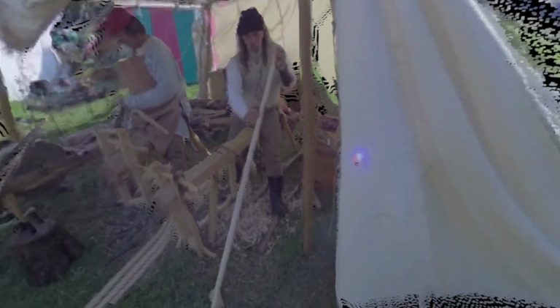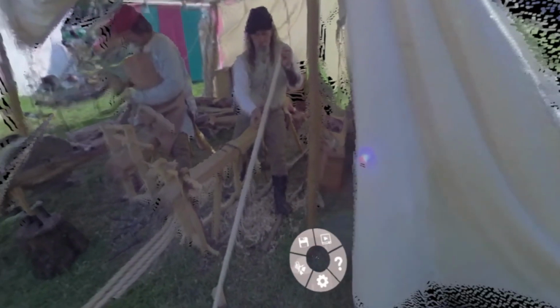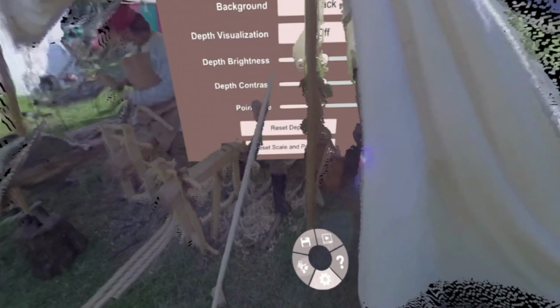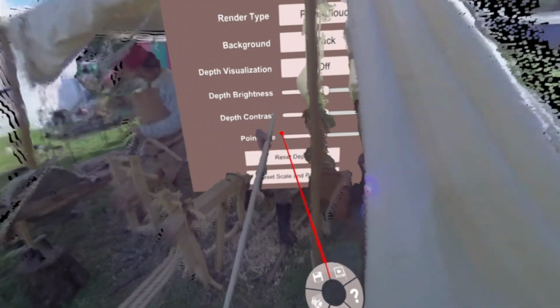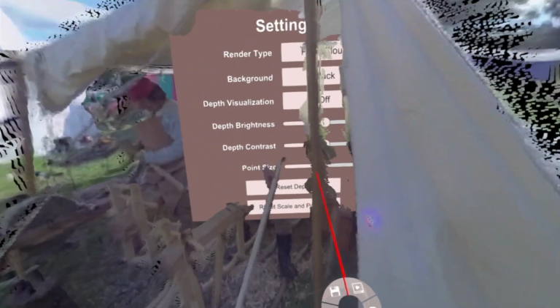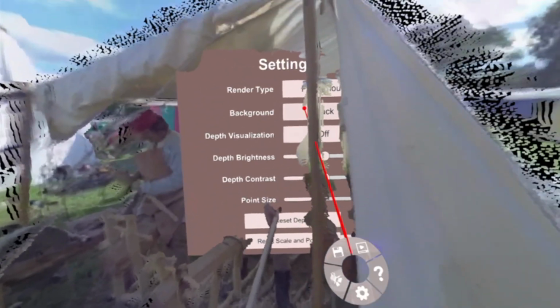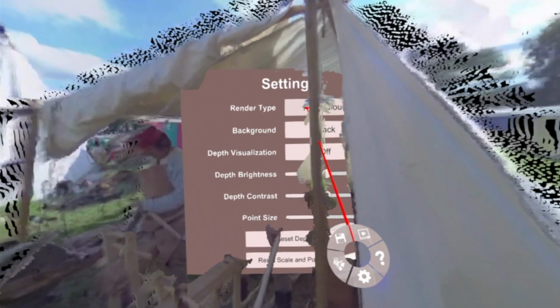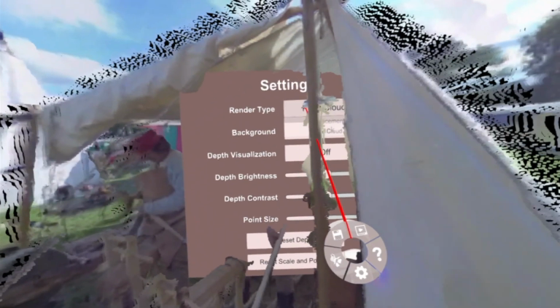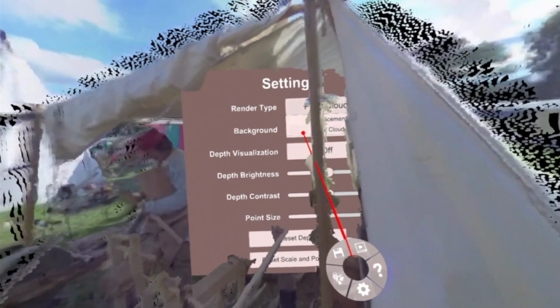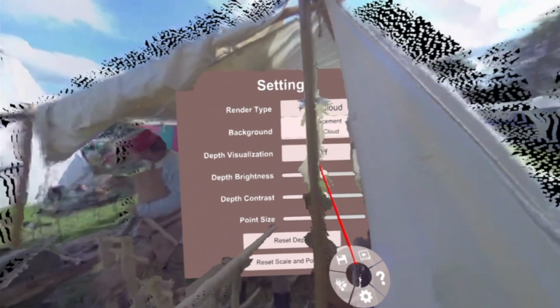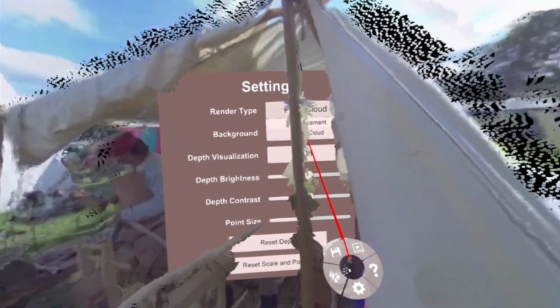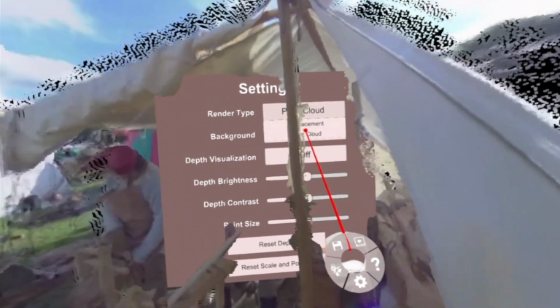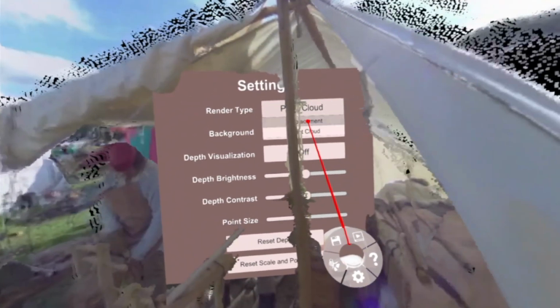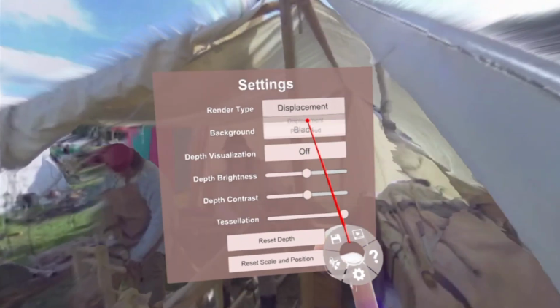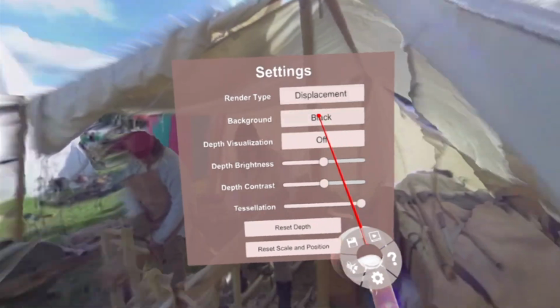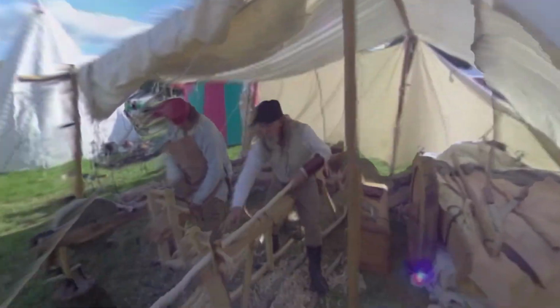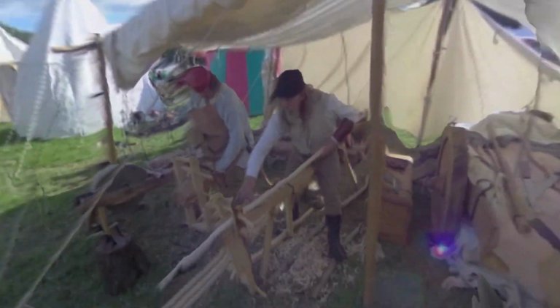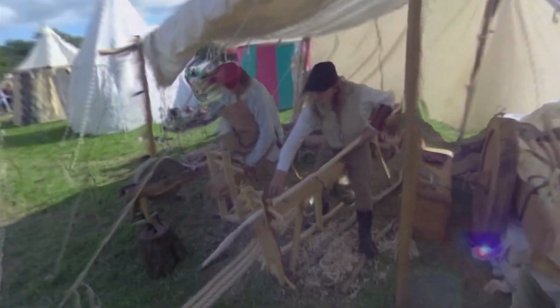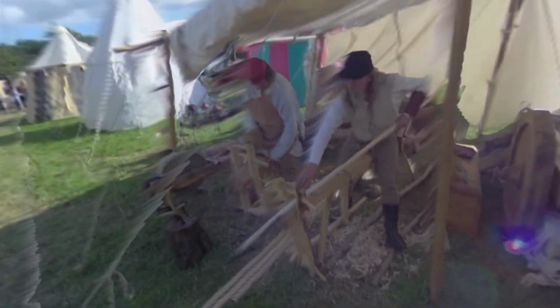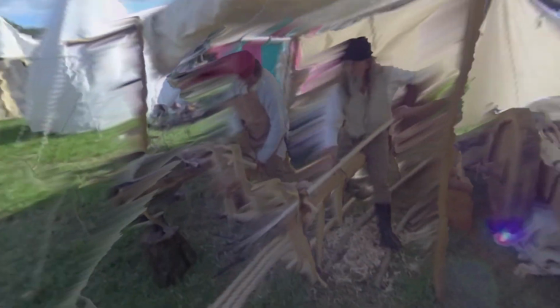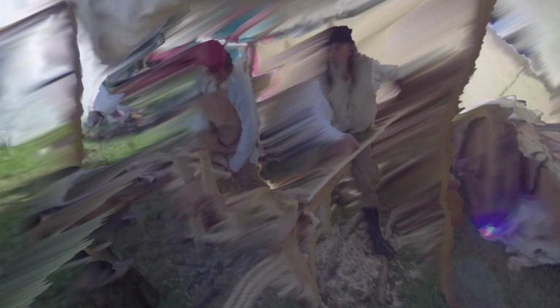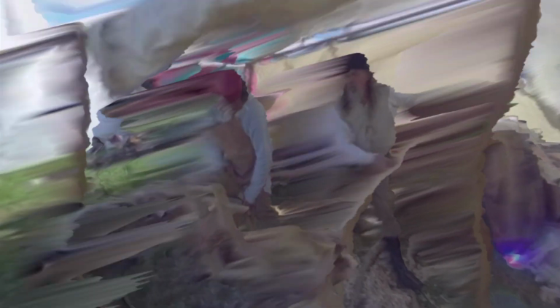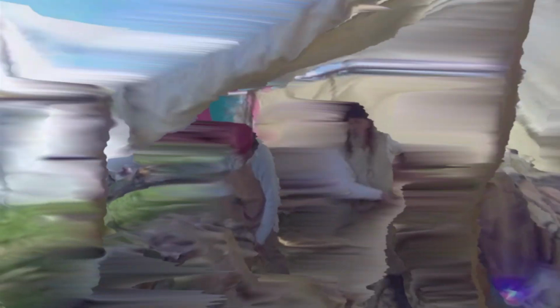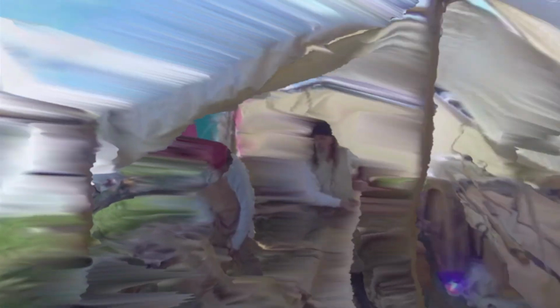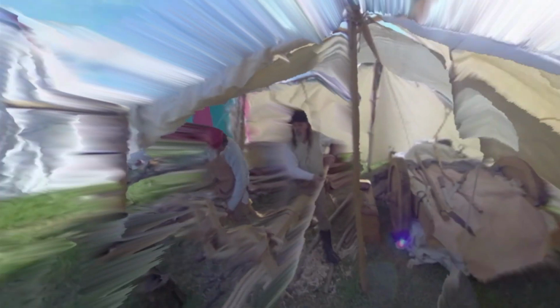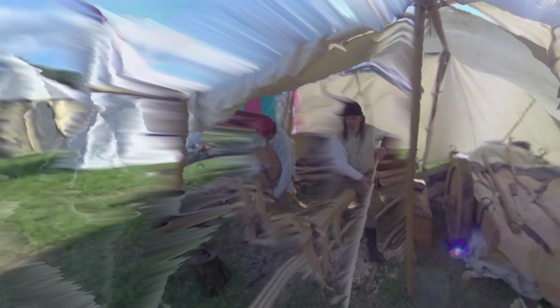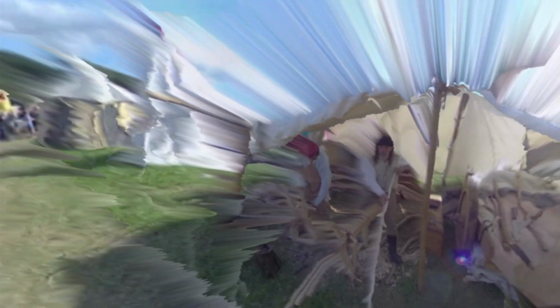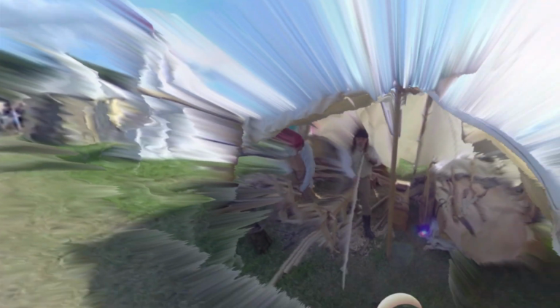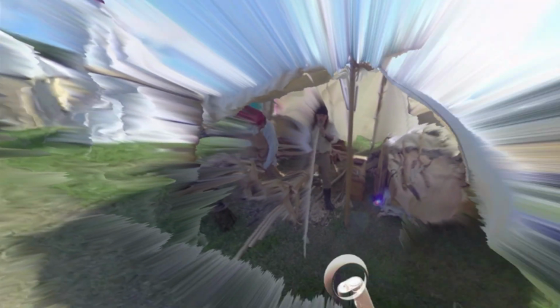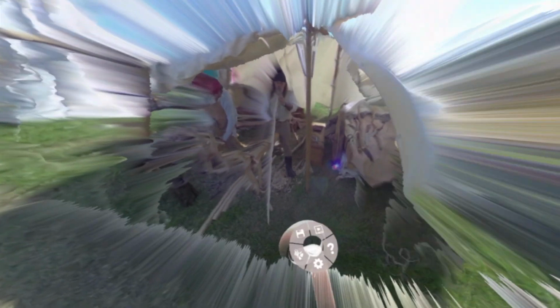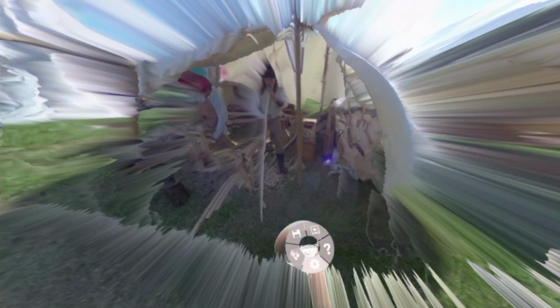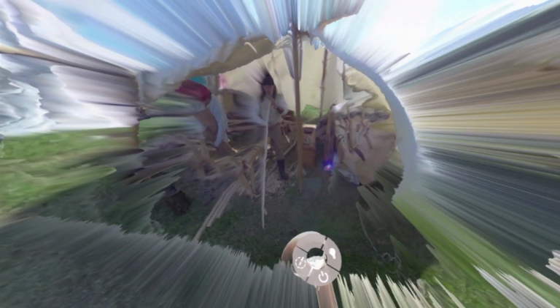Let's go ahead and look at displacement mode real quick. Really great. How about some lighting.